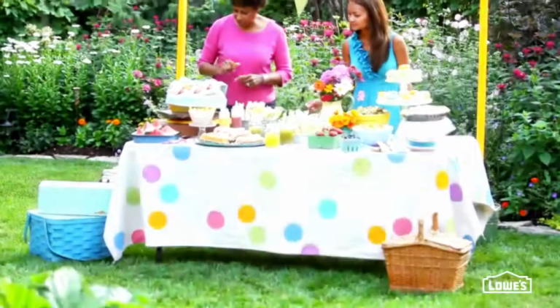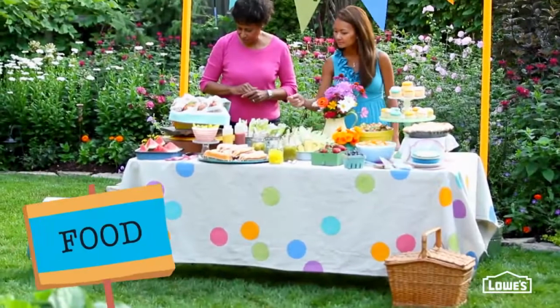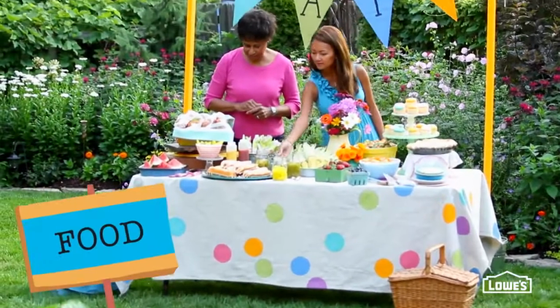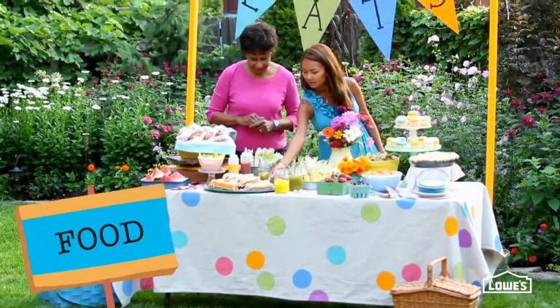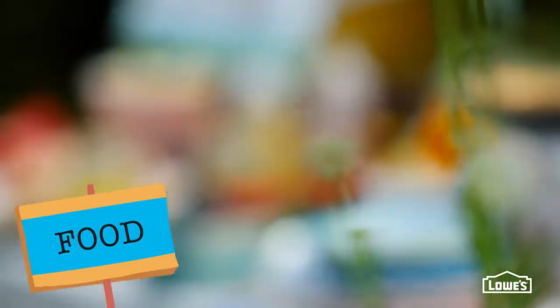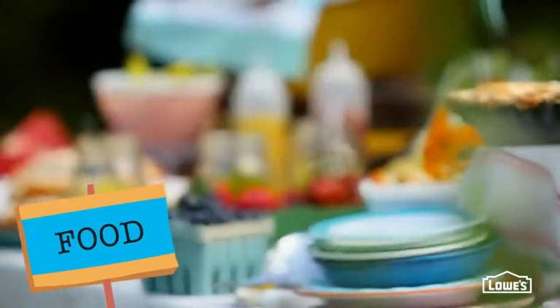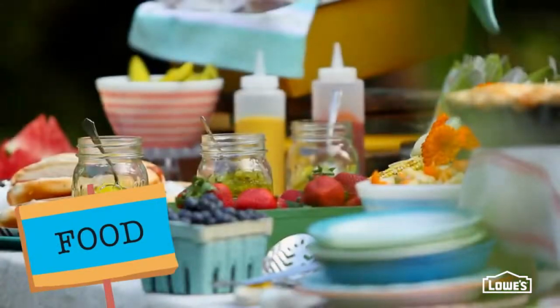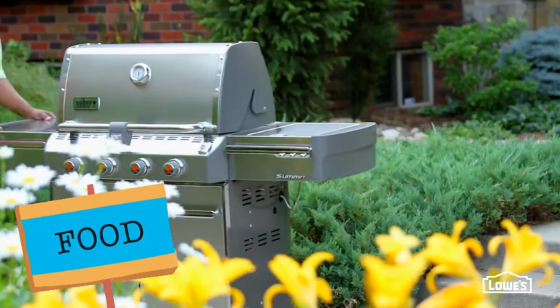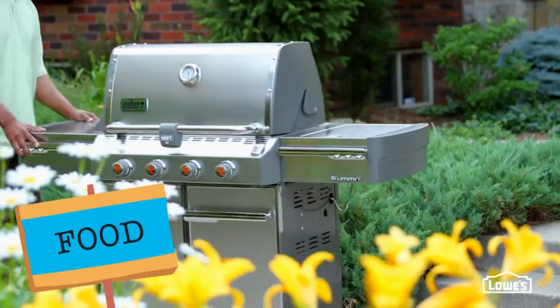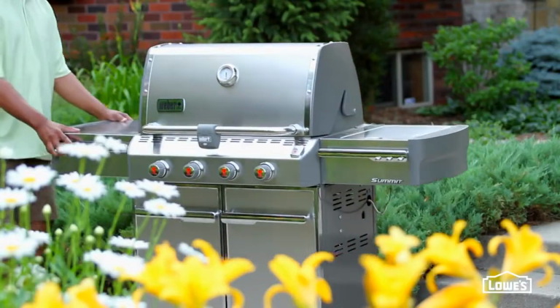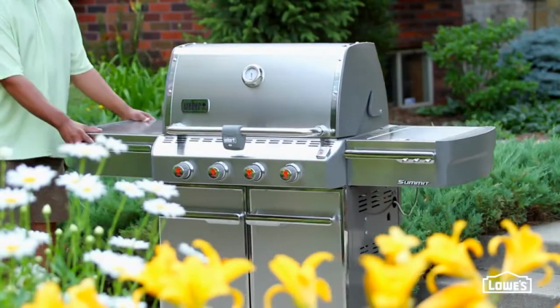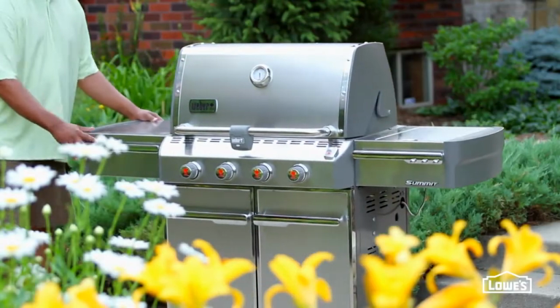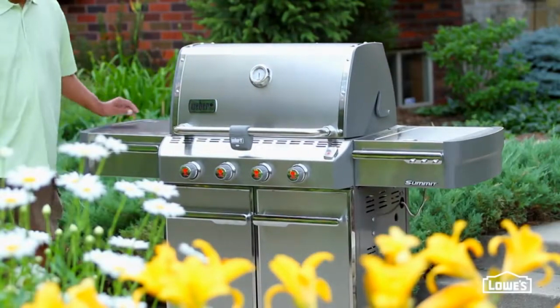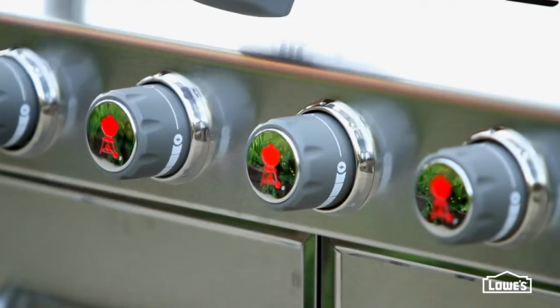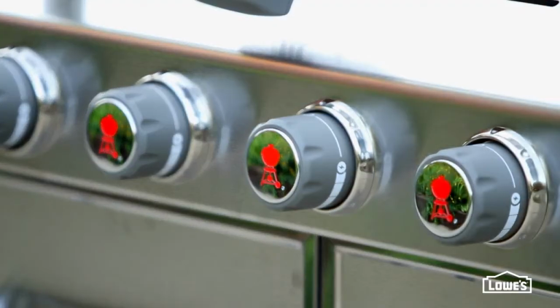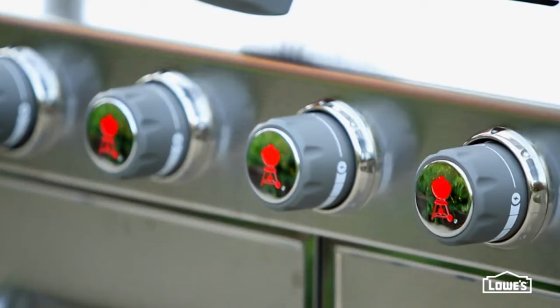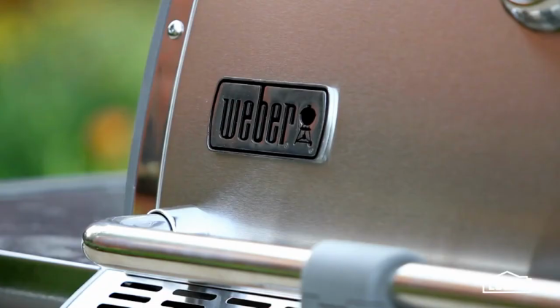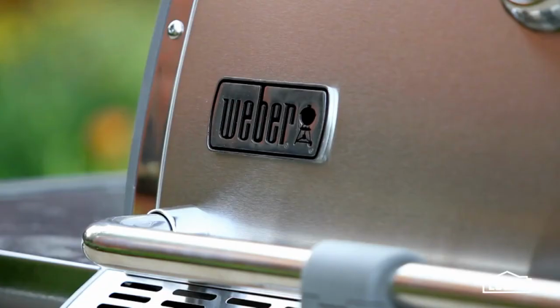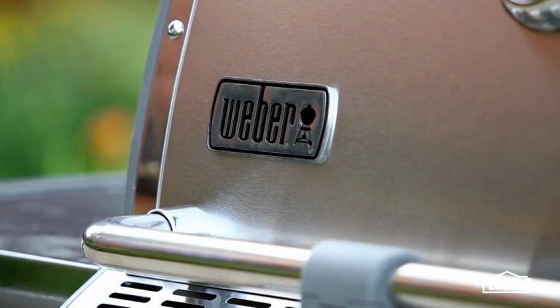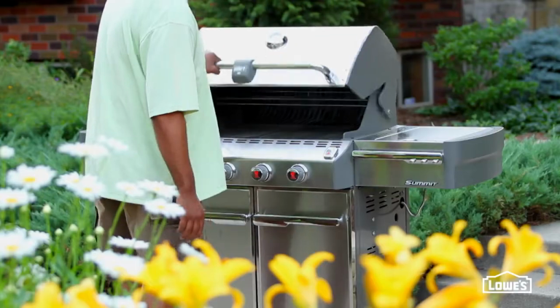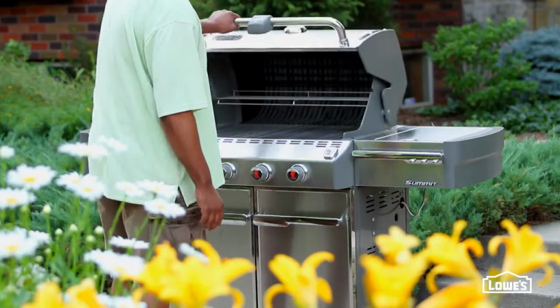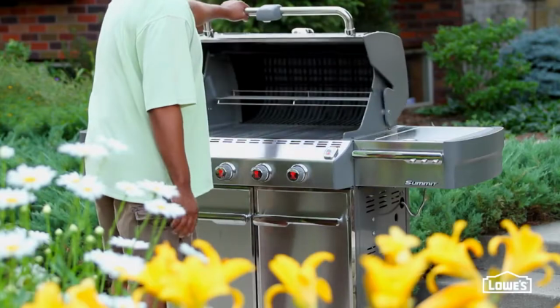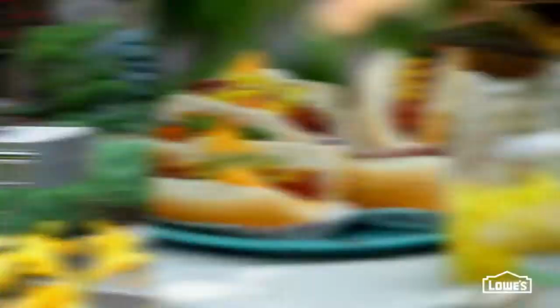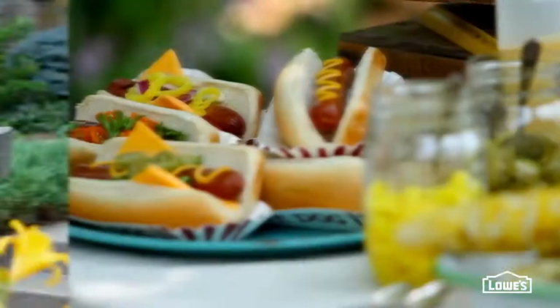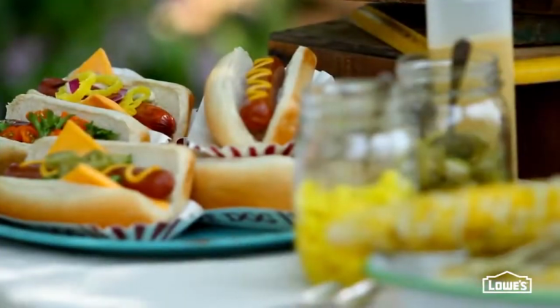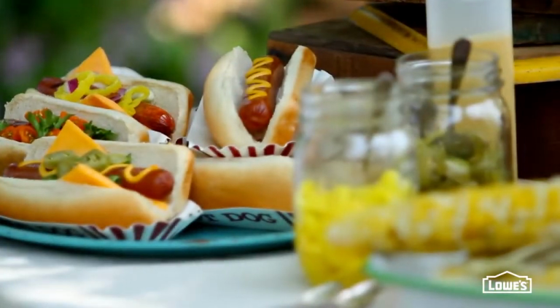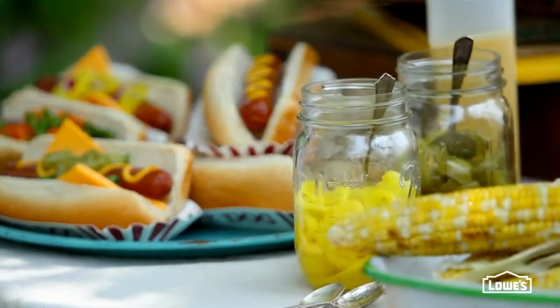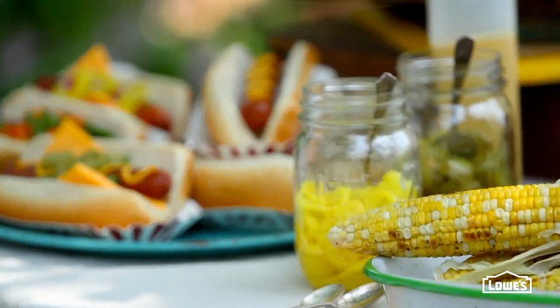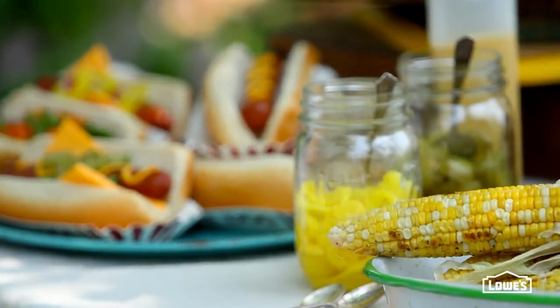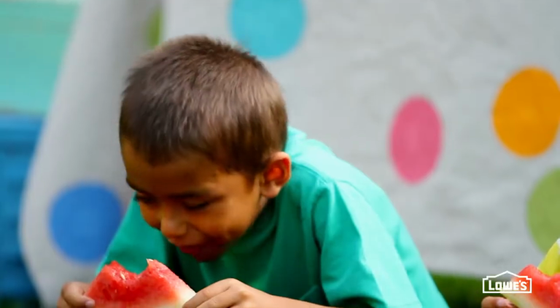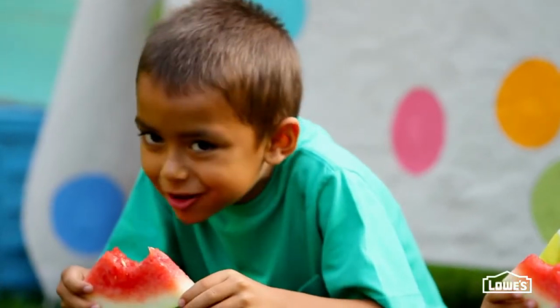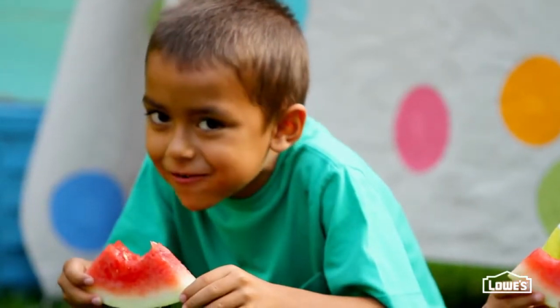Food's one of the most important parts of any party, so a great grill's a must, and Lowe's has everything from basic charcoal setups to a big daddy like this one. Get the goodies off the grill and onto a nearby food station.